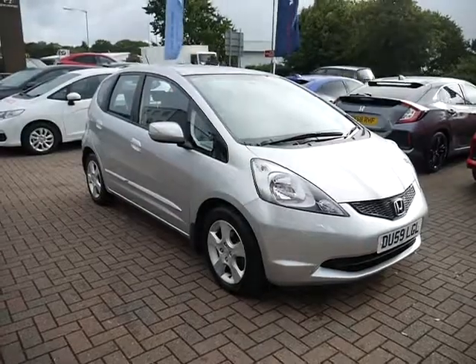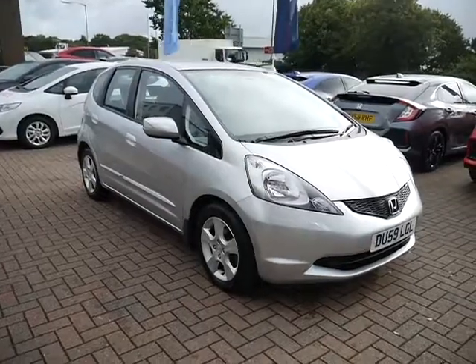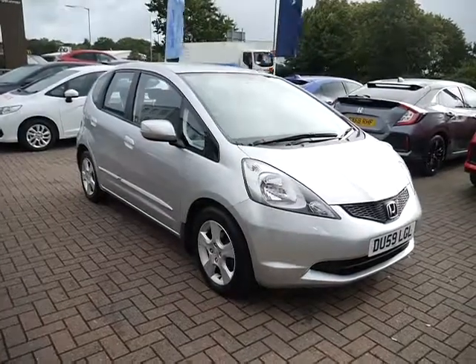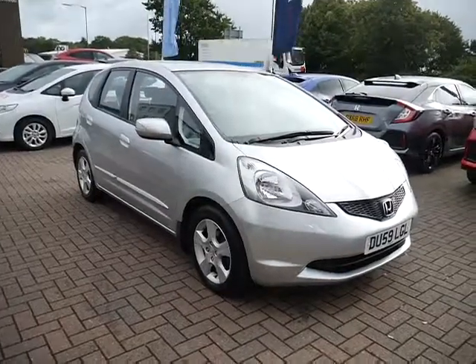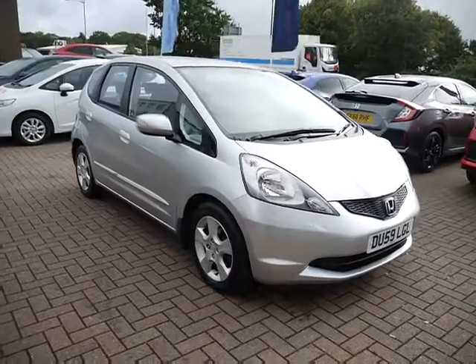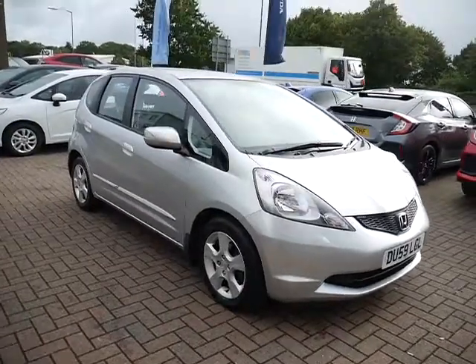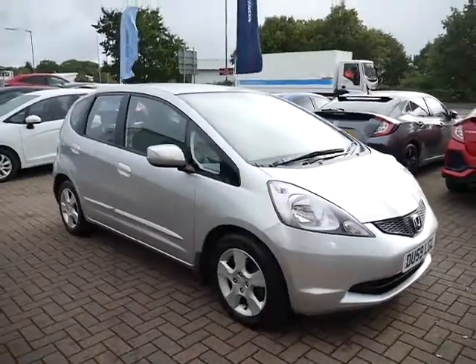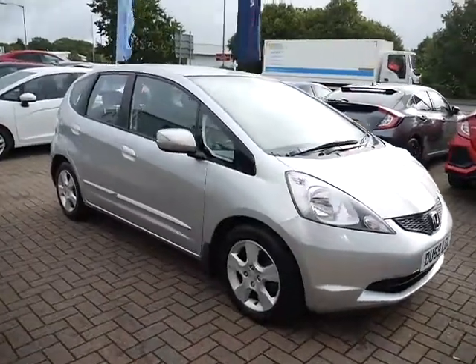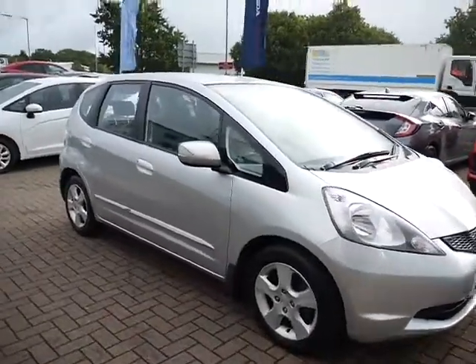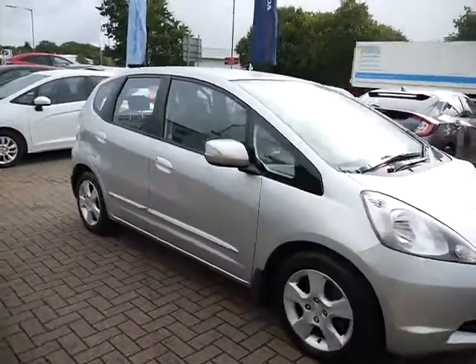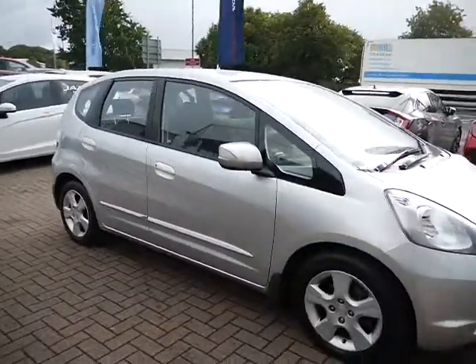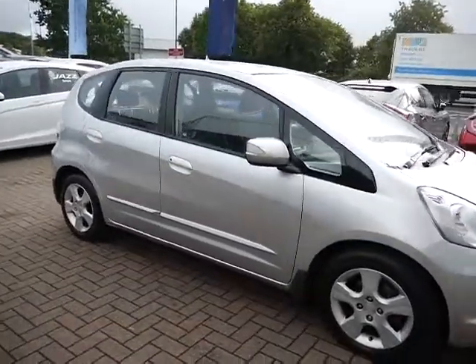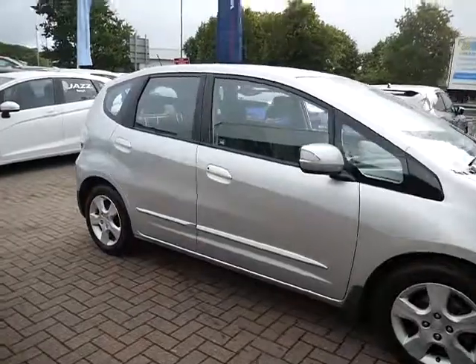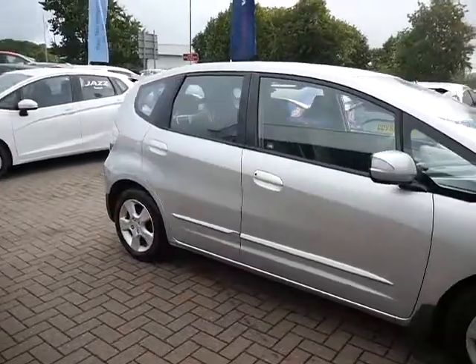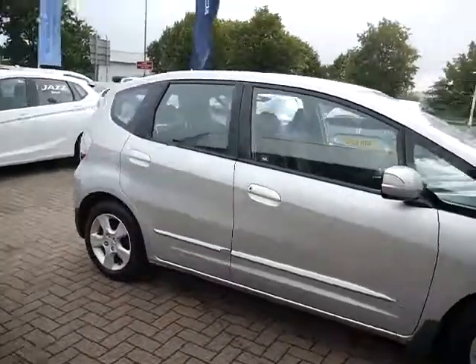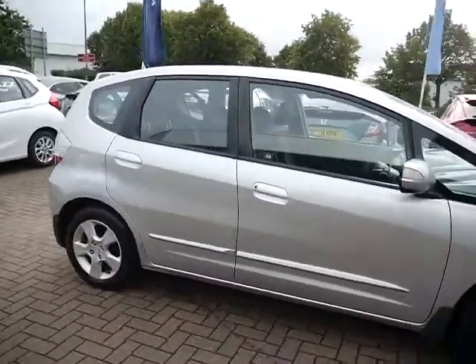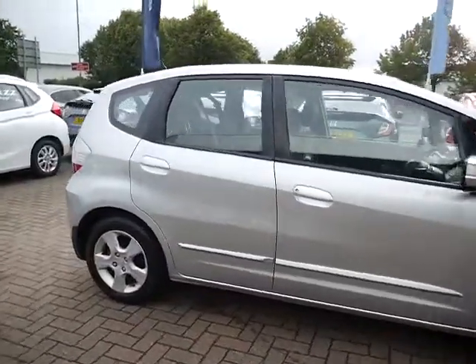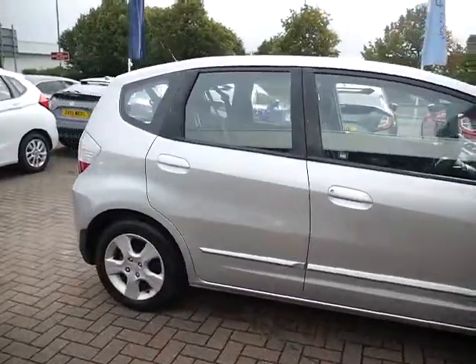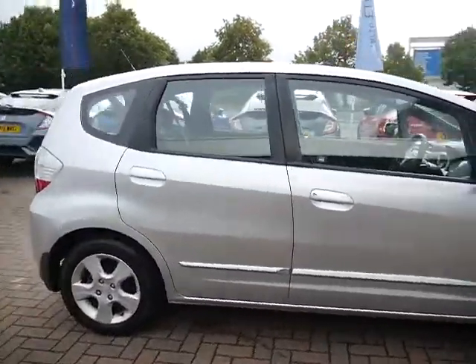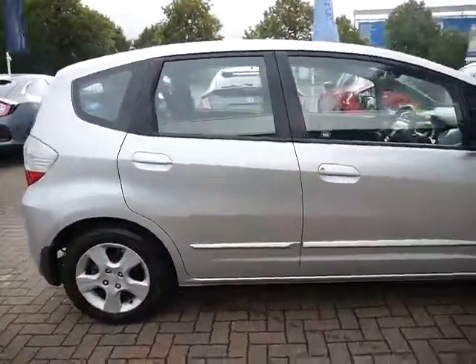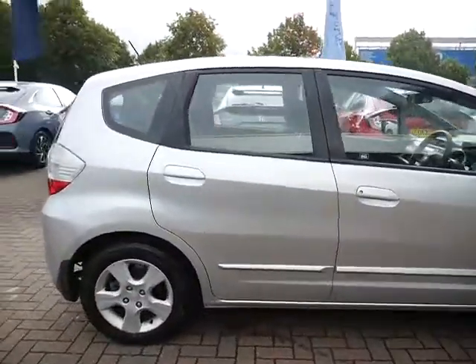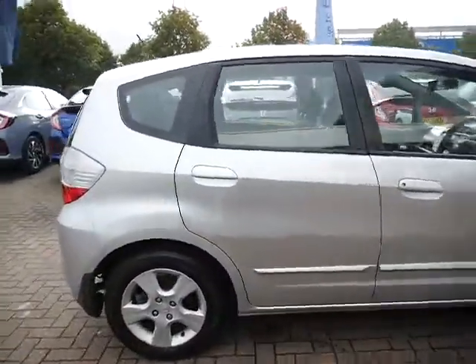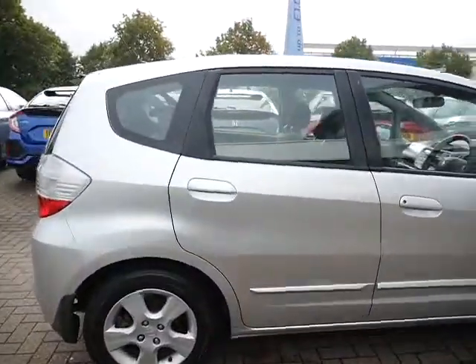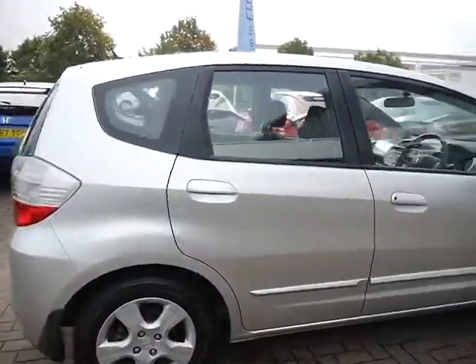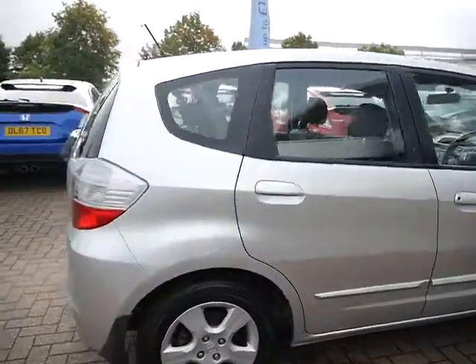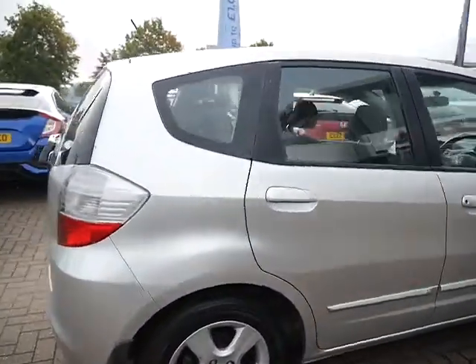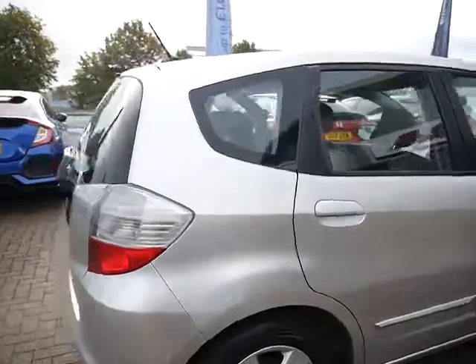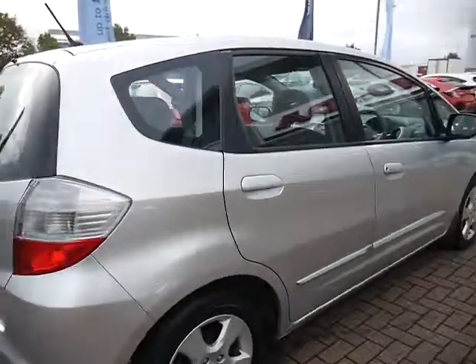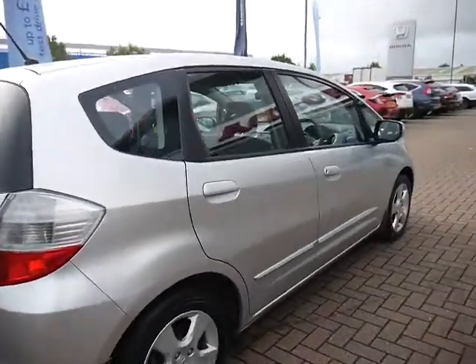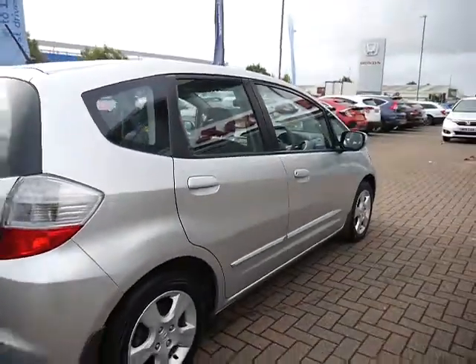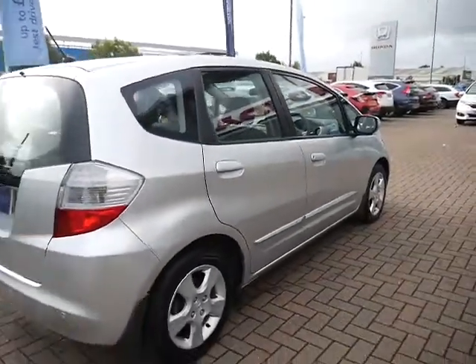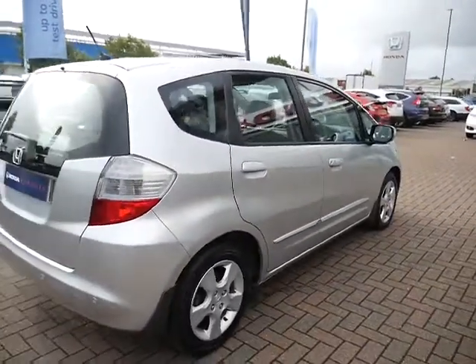Hello and welcome to JT Hughes. Today I'll be showing you around one of our used Honda Jazz. This one is a Honda Jazz, it's the 1.4 ES model. As you can see, this one comes in alabaster silver.